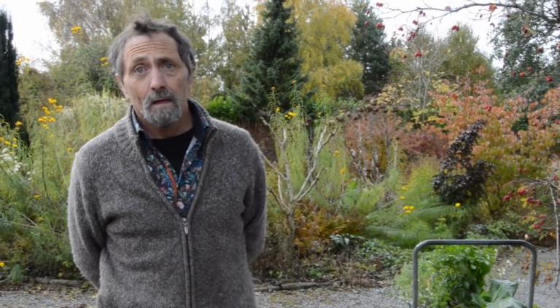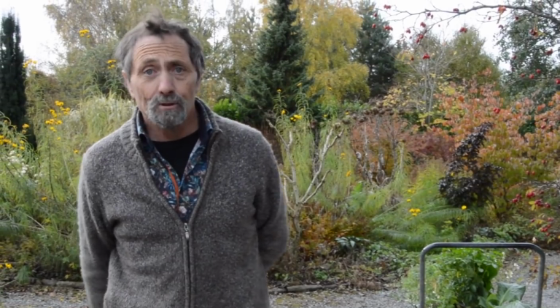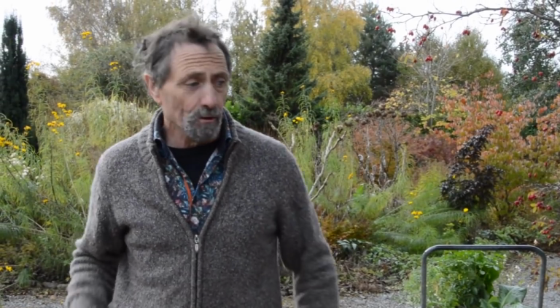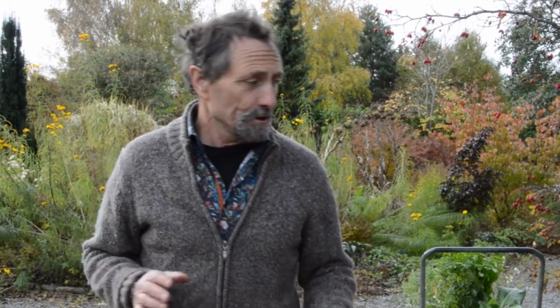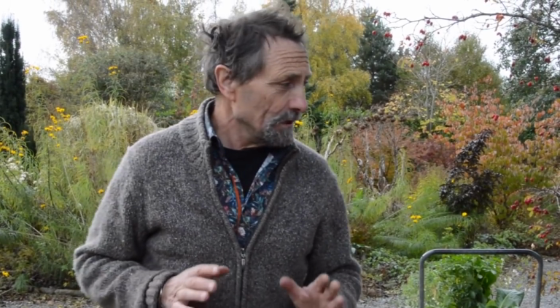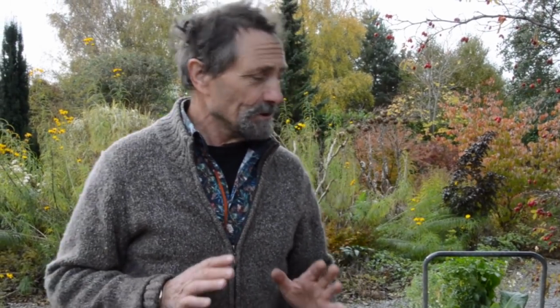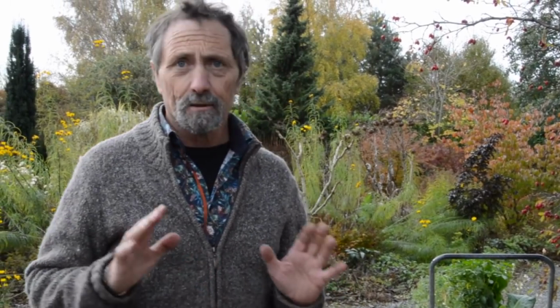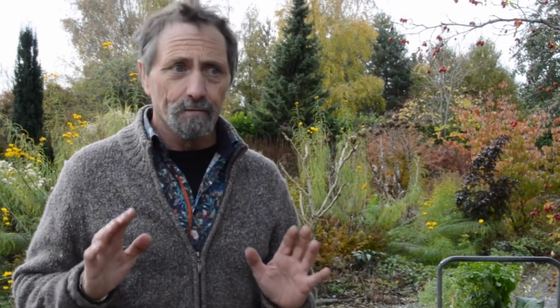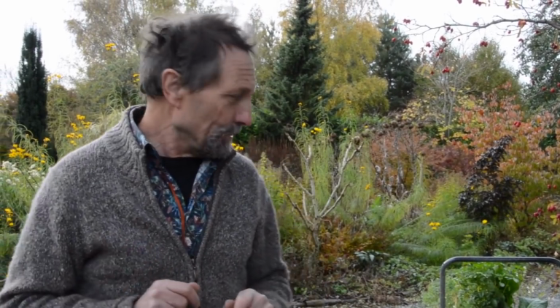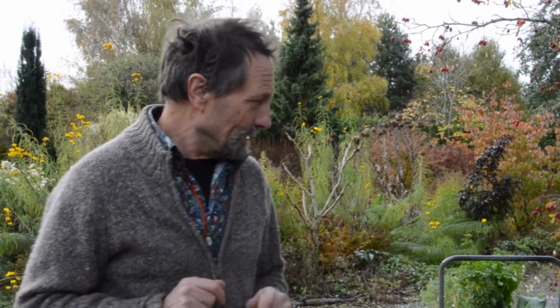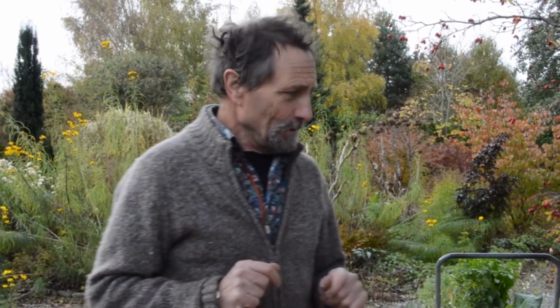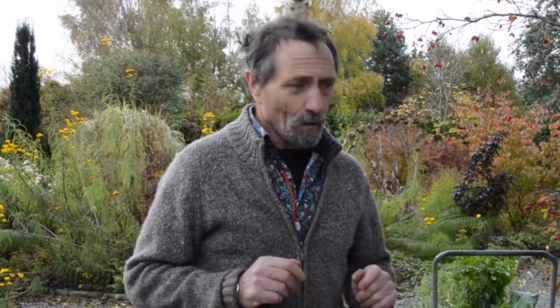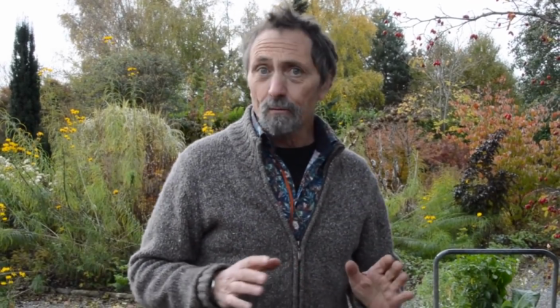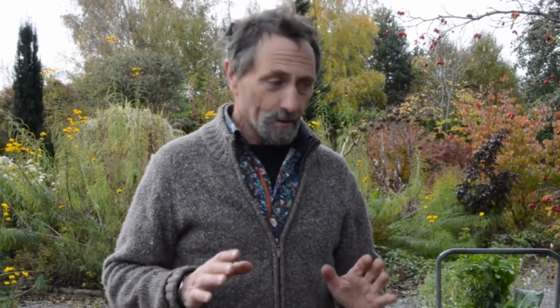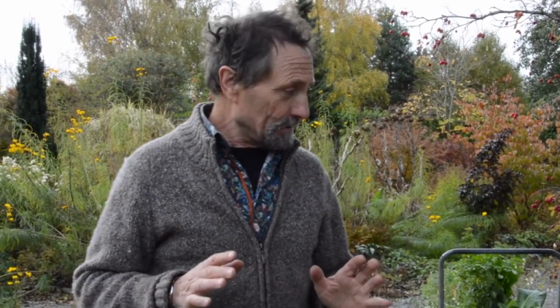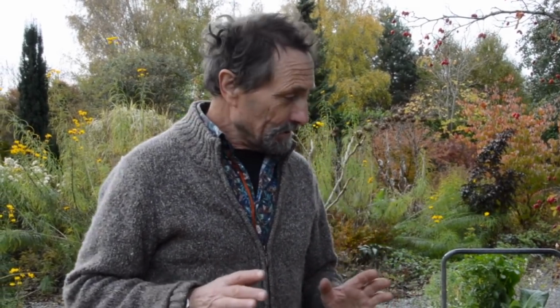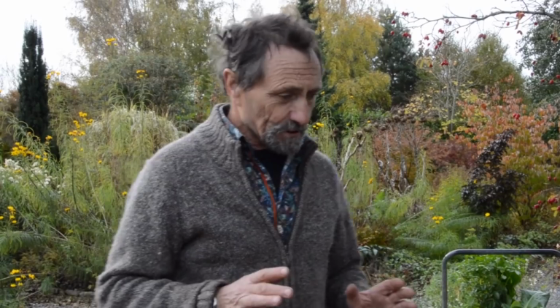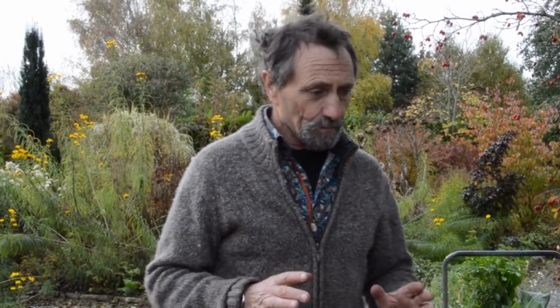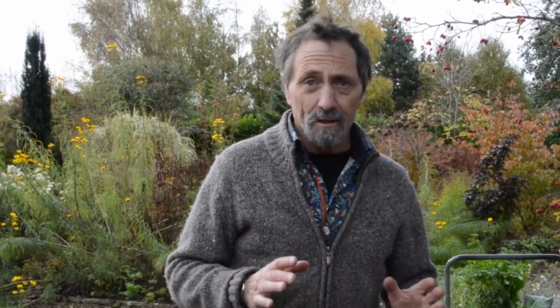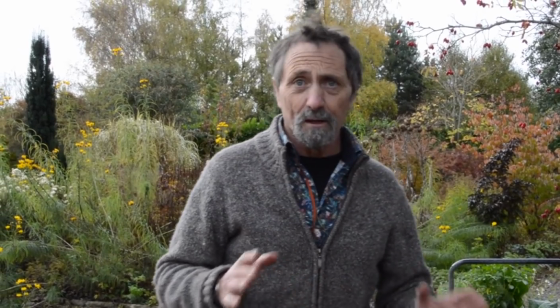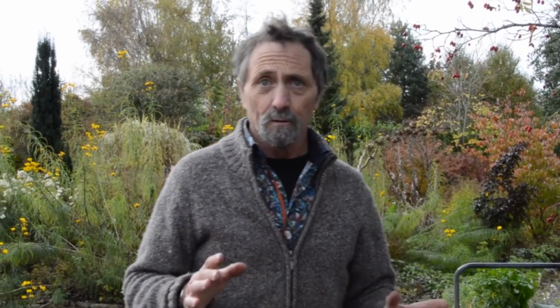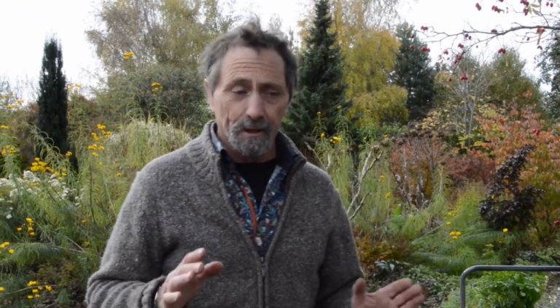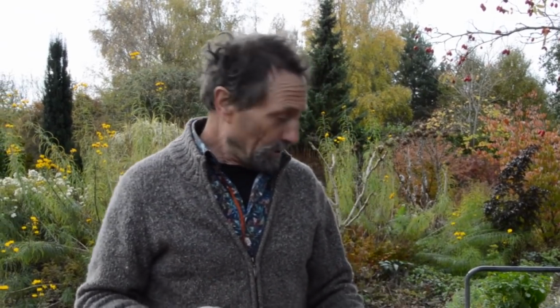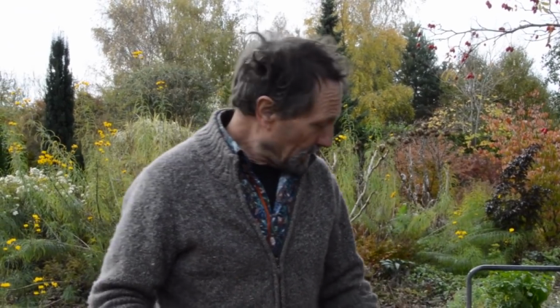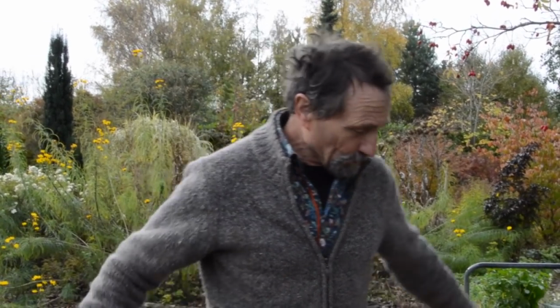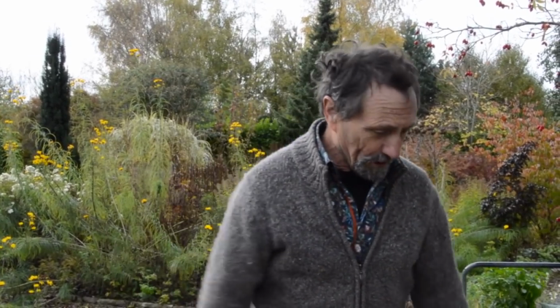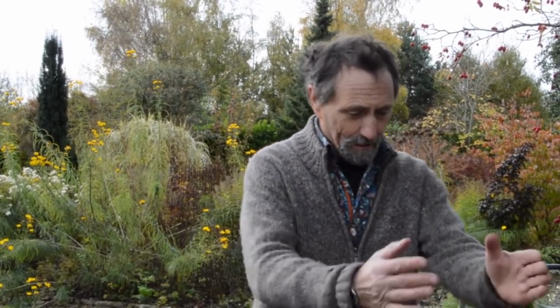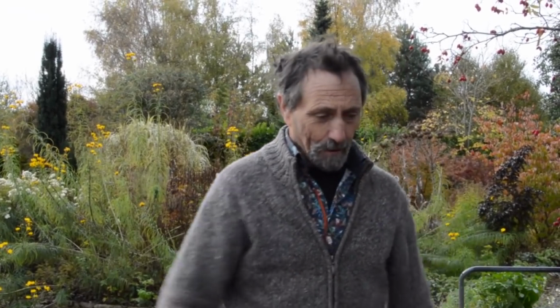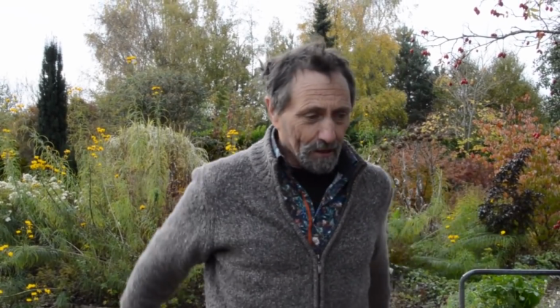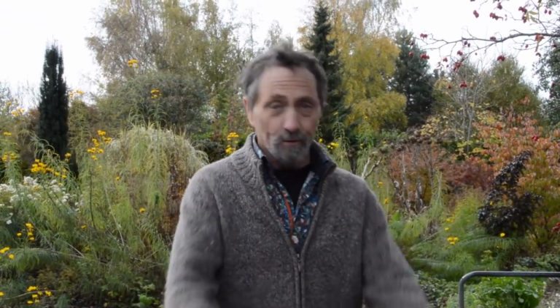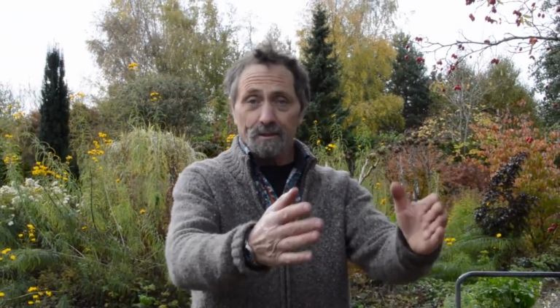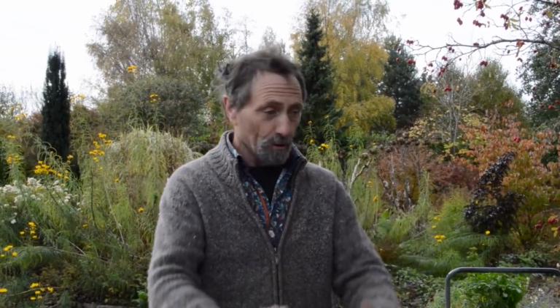Hello, it's John Lord here. It's the 2nd of November, well into winter, and this is more or less part two of a video on how to make a path through an existing border.